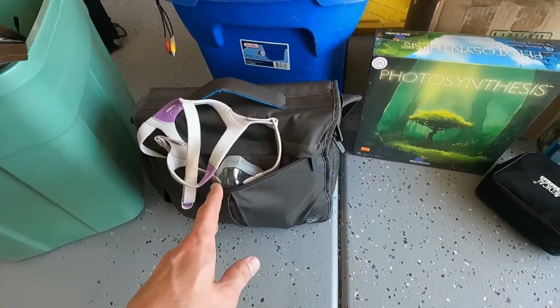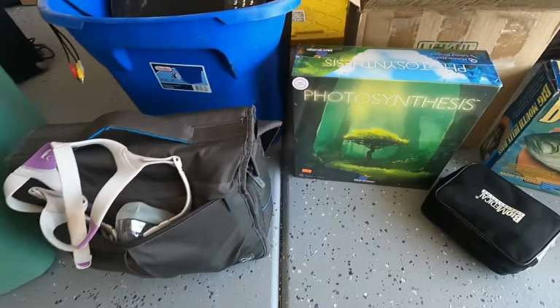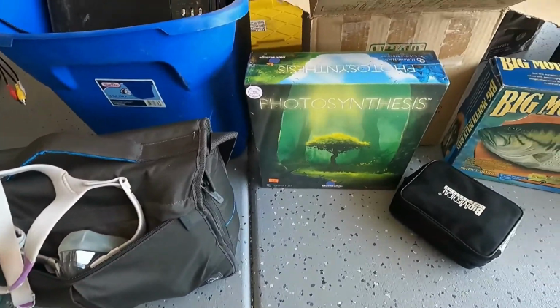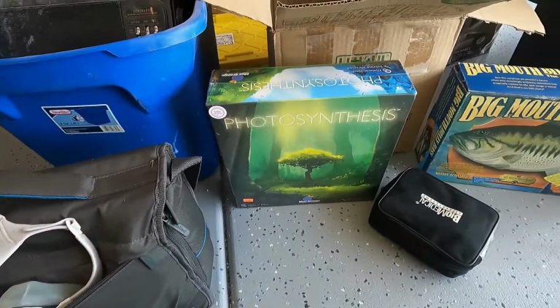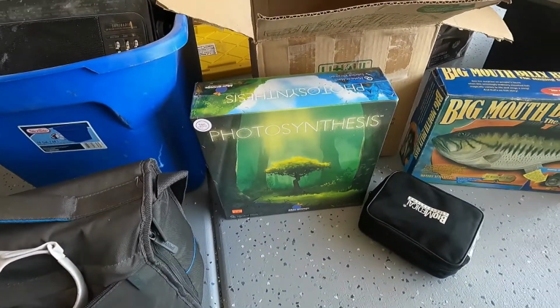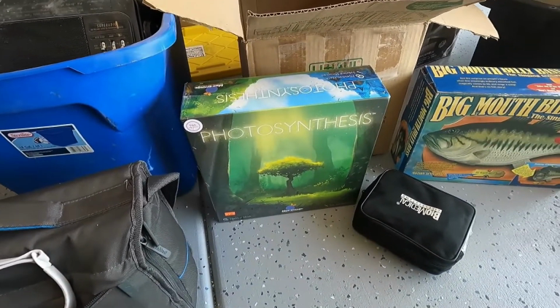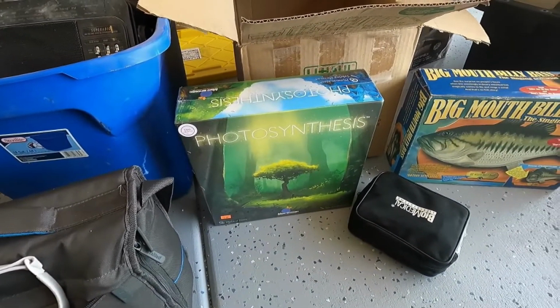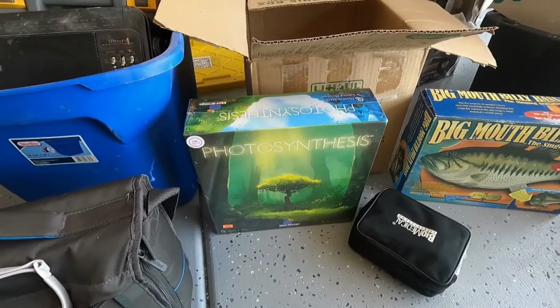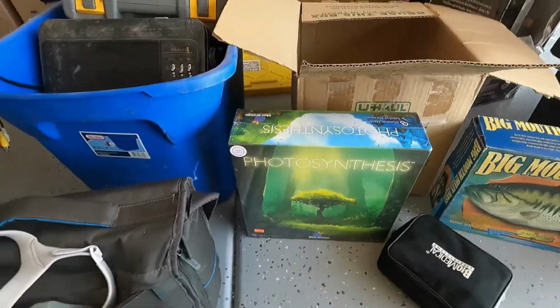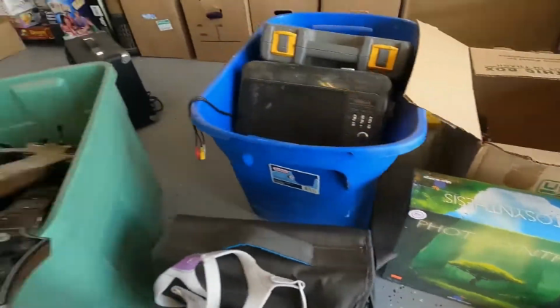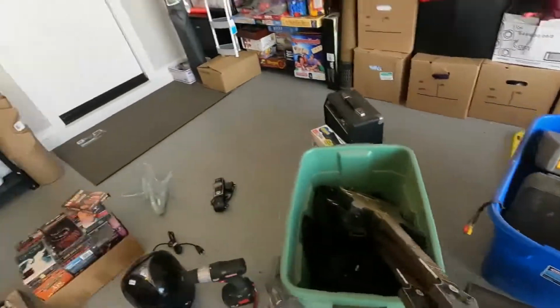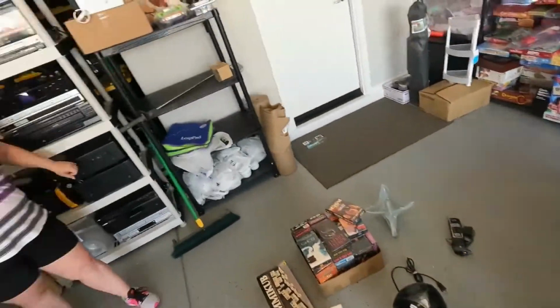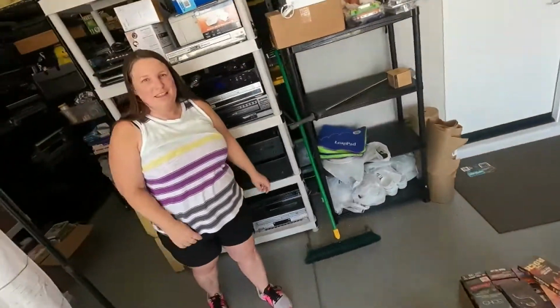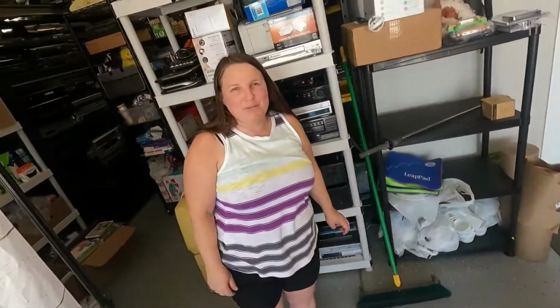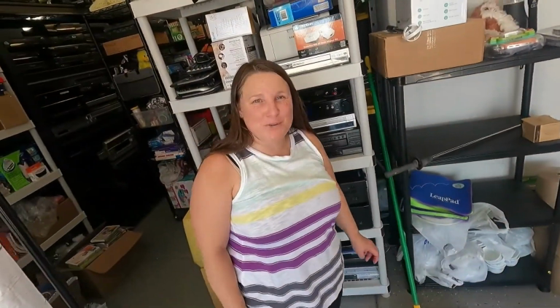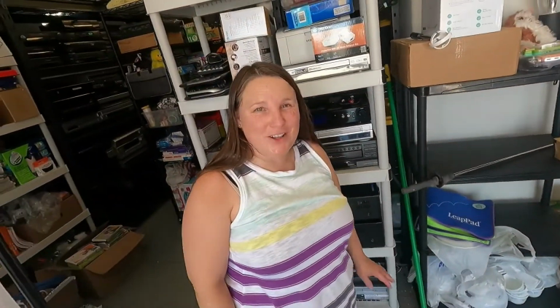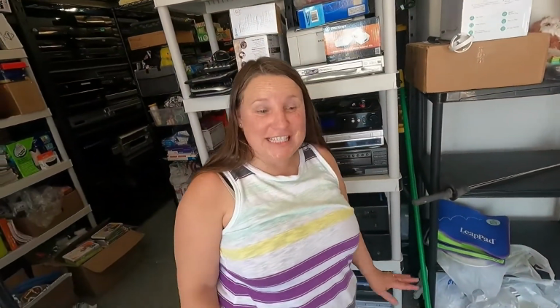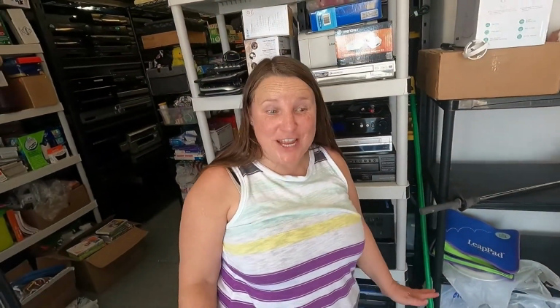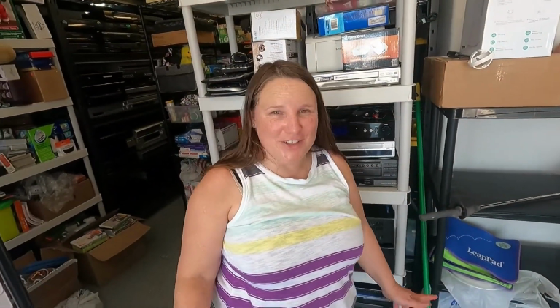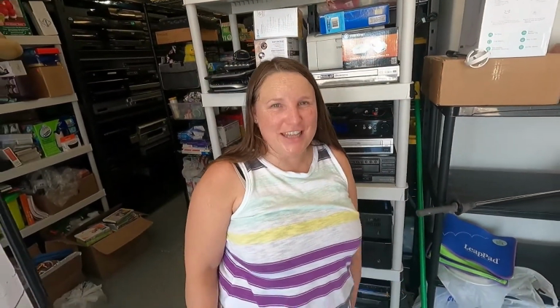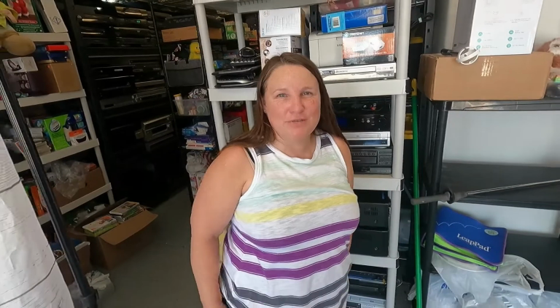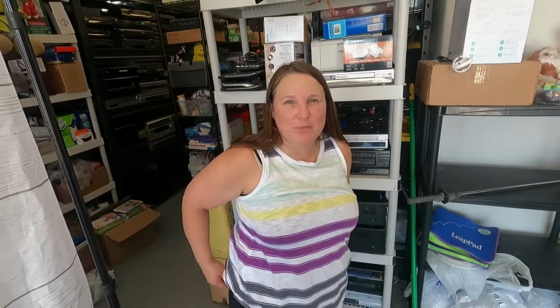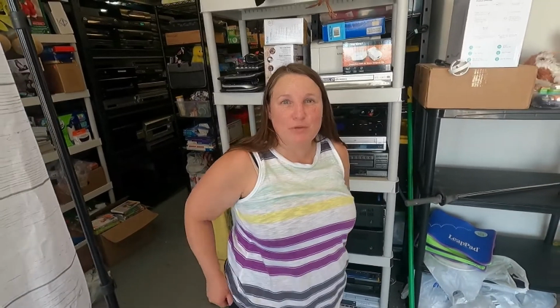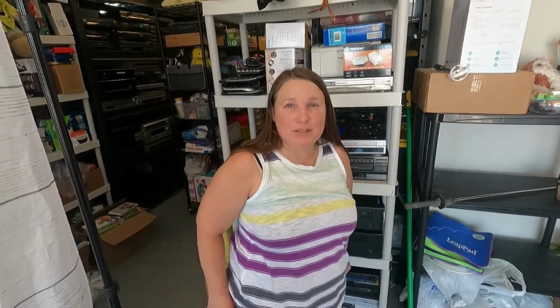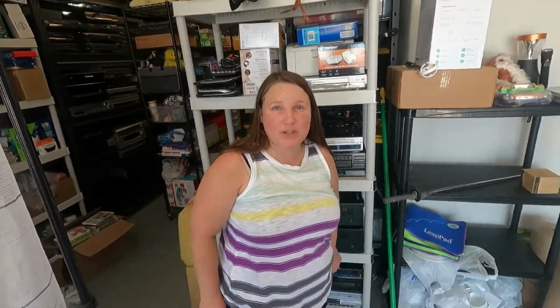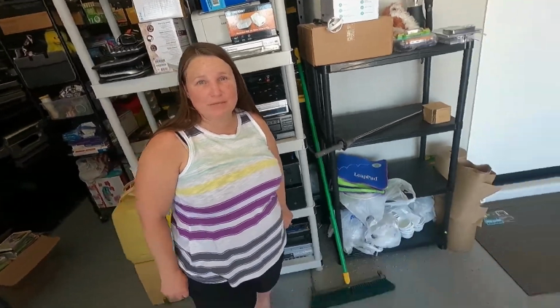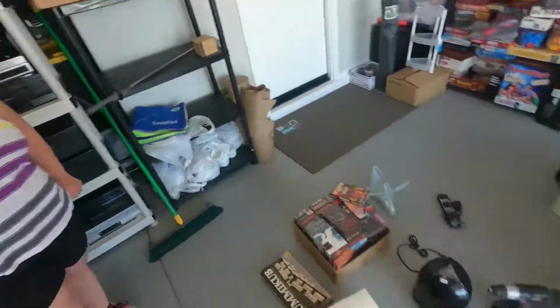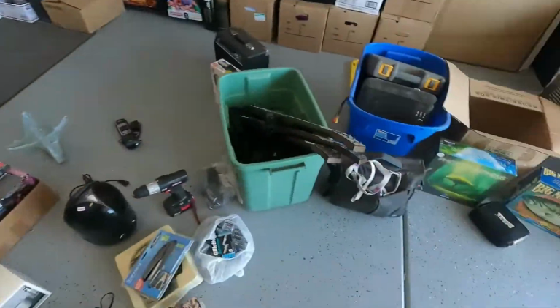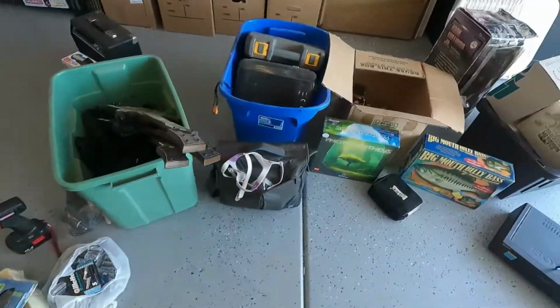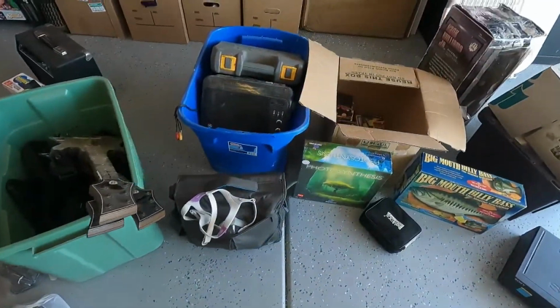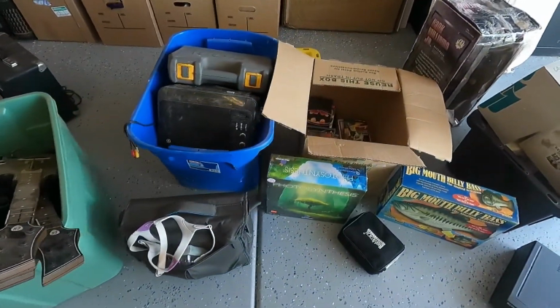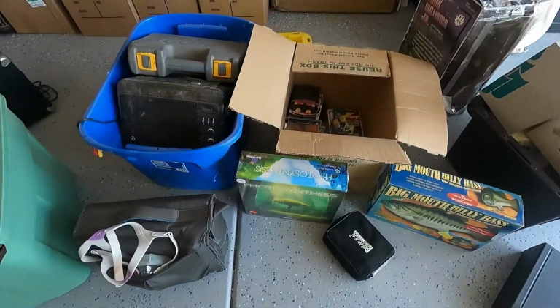Then we got Photosynthesis the game — three dollars, brand new and sealed. It's educational and should flip for about forty bucks plus shipping.